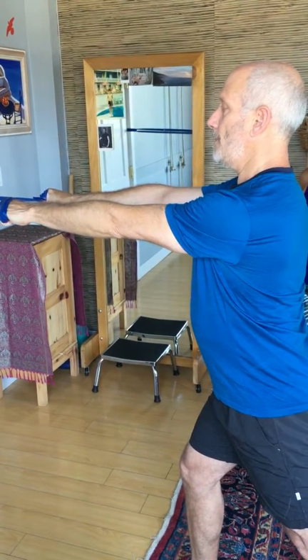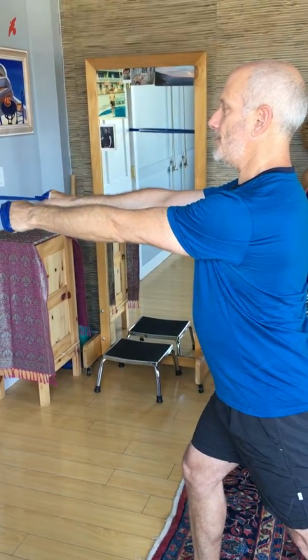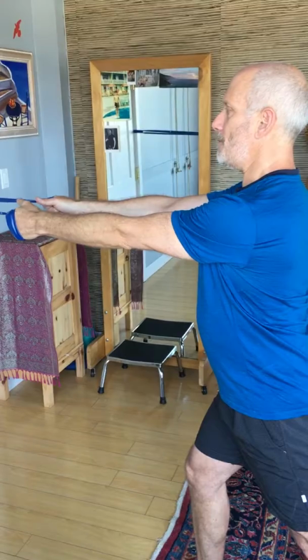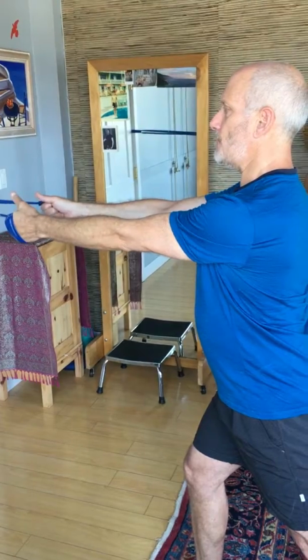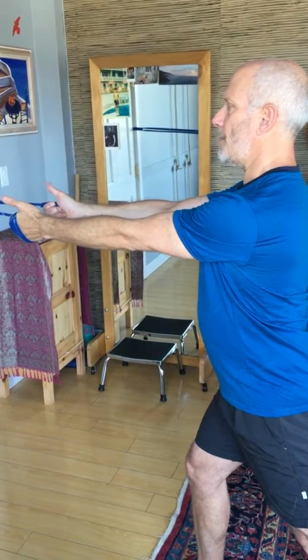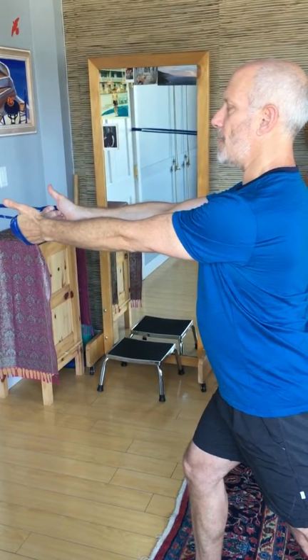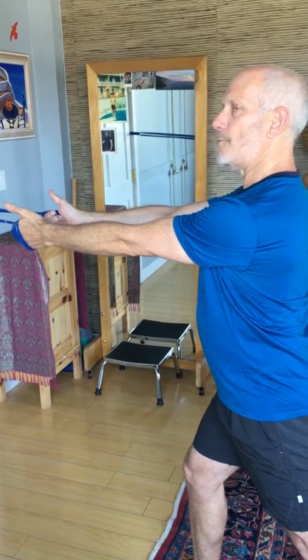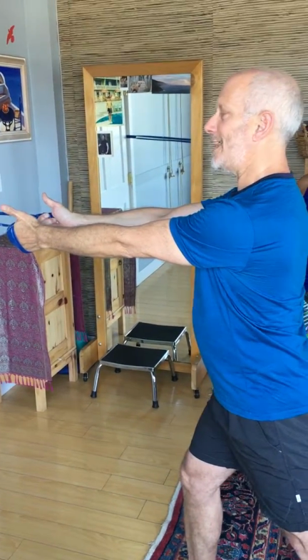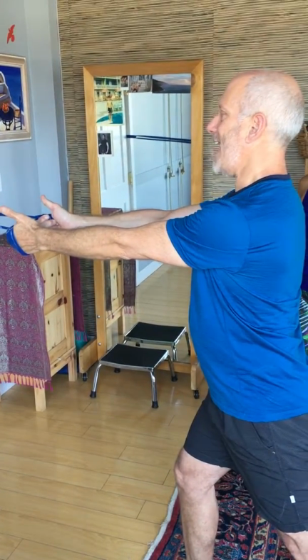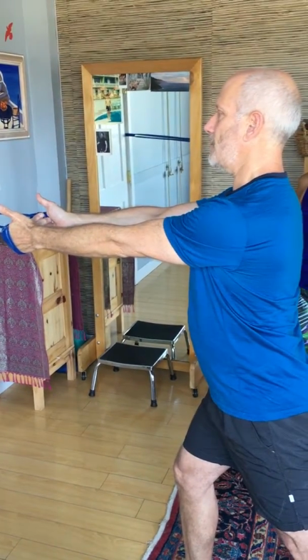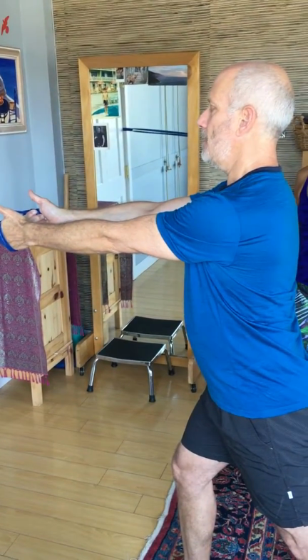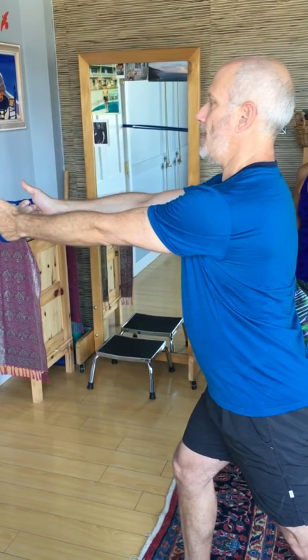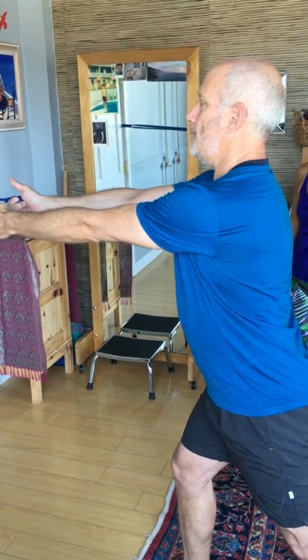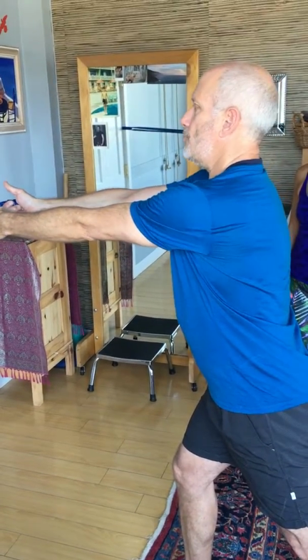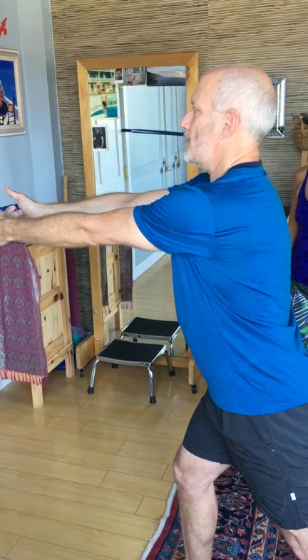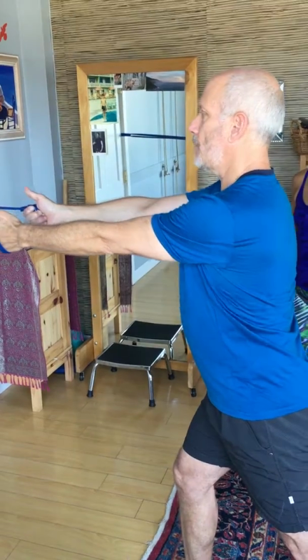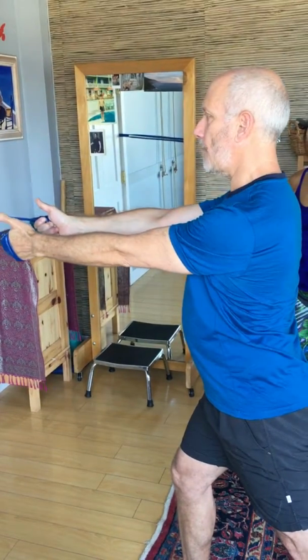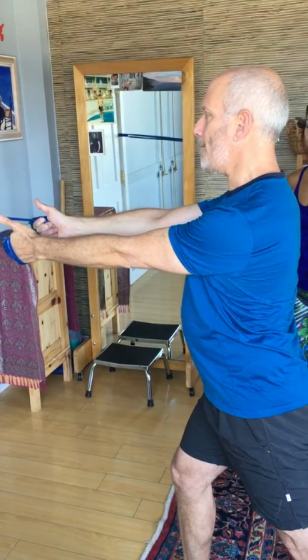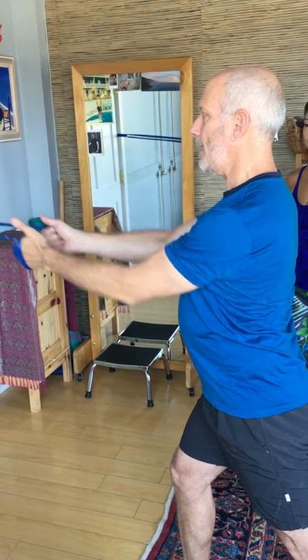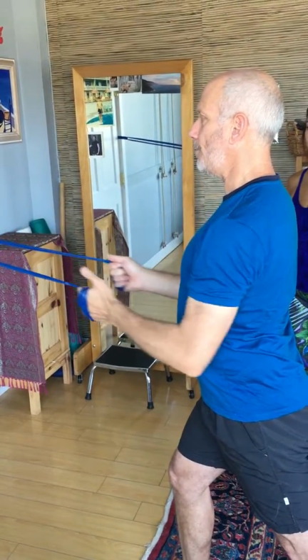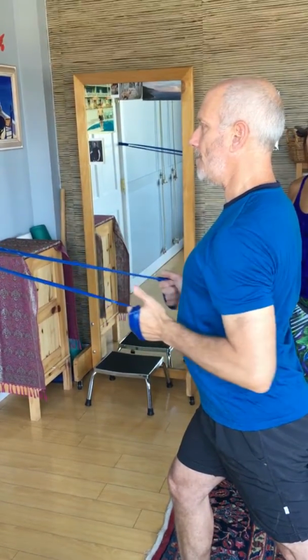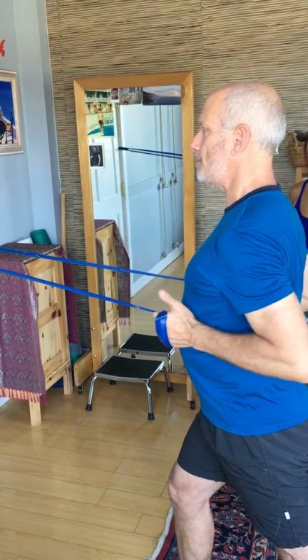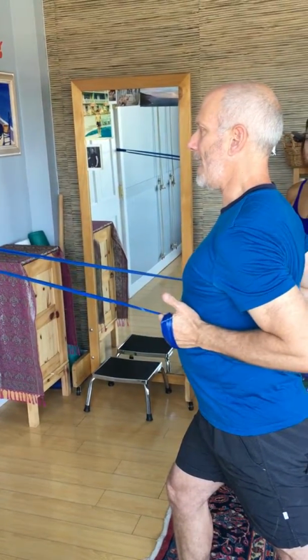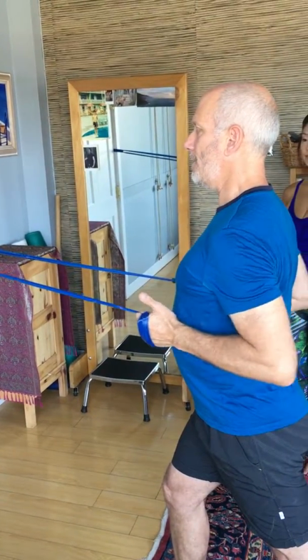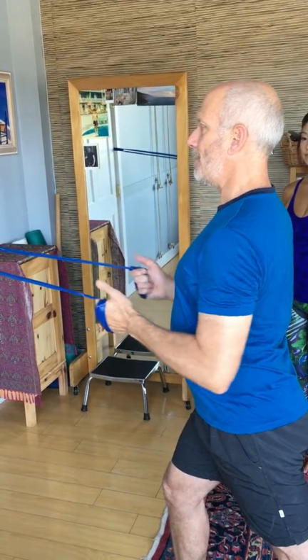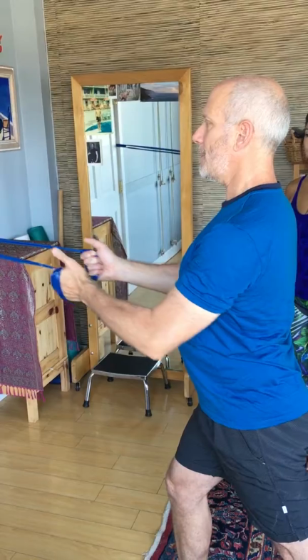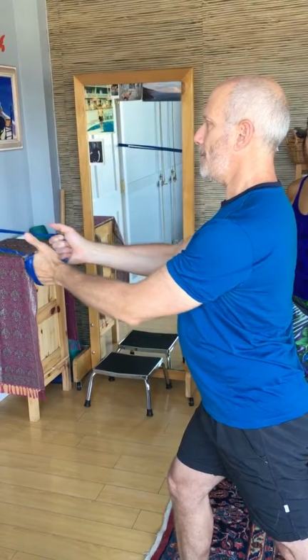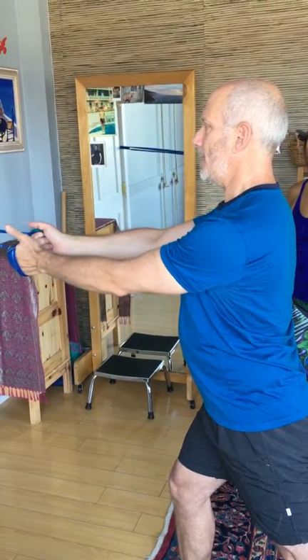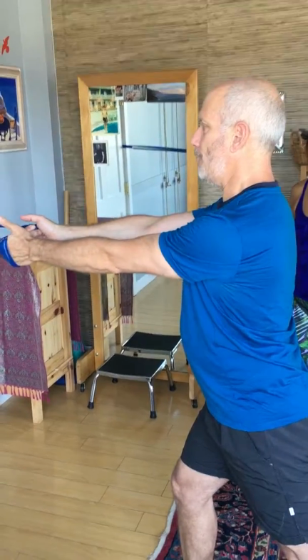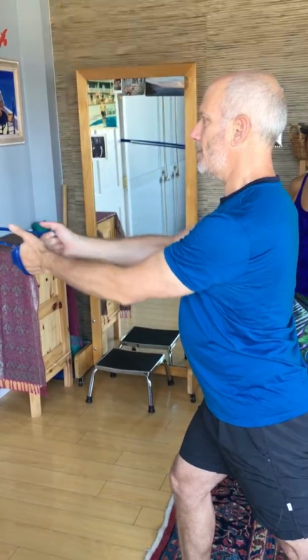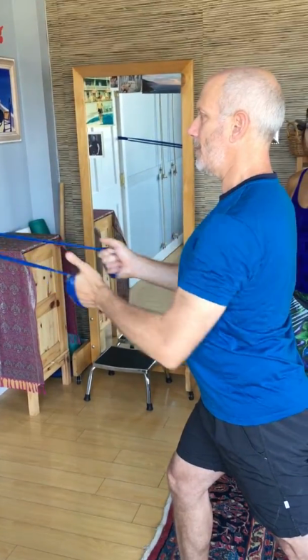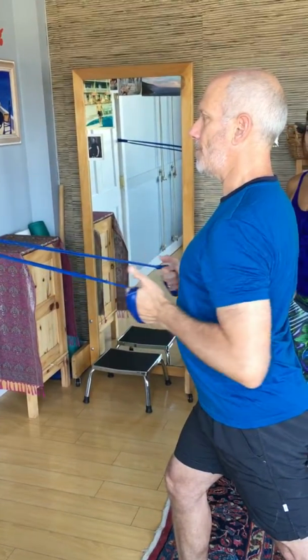Then we'll do the same thing by turning the thumbs up for more lat action. Protract, wrap, and then pull the elbows back like you're giving somebody an elbow in the ribs.